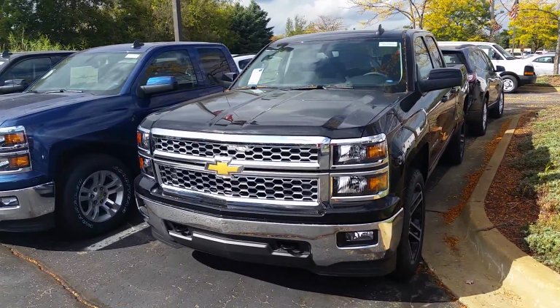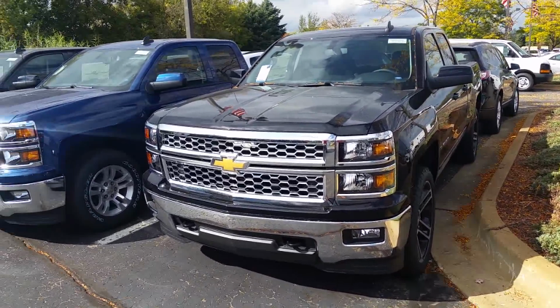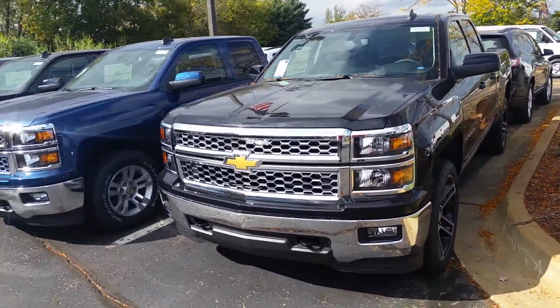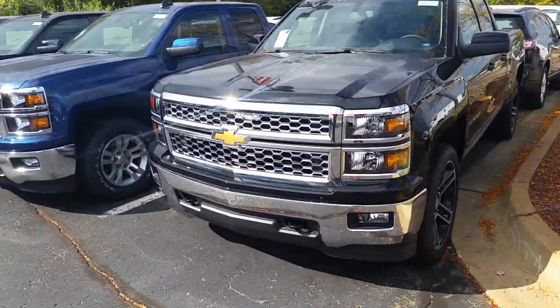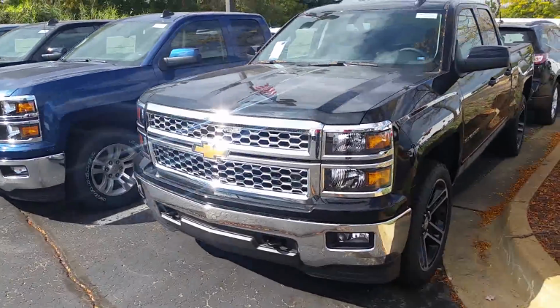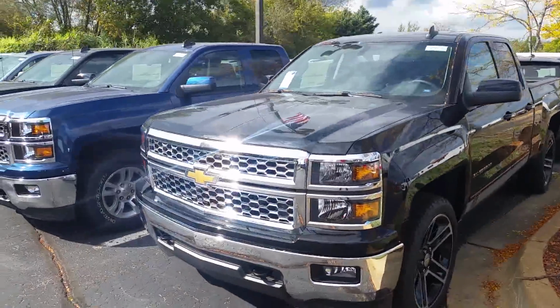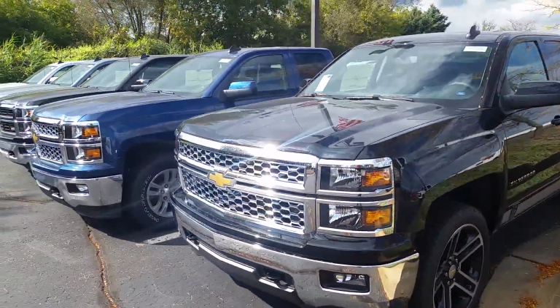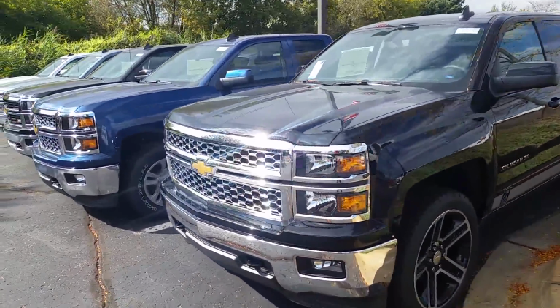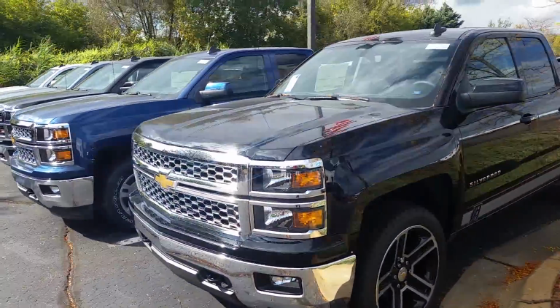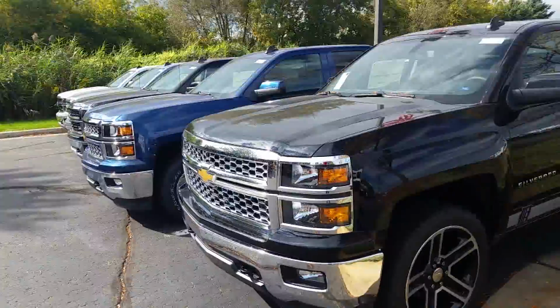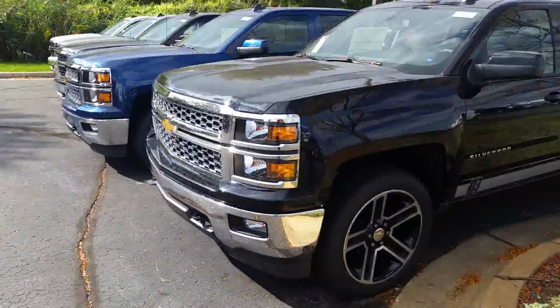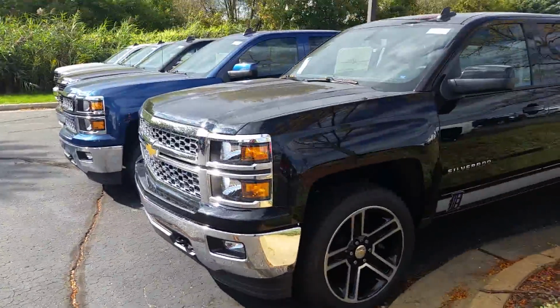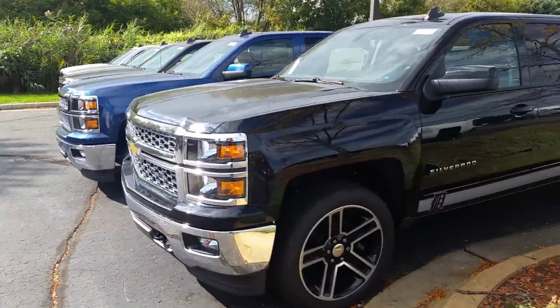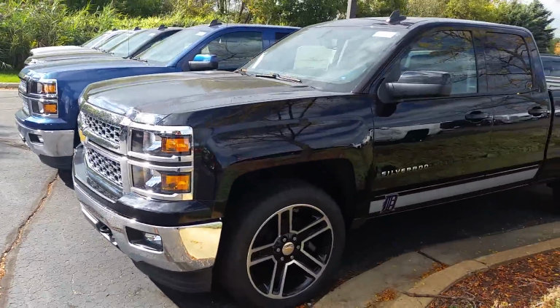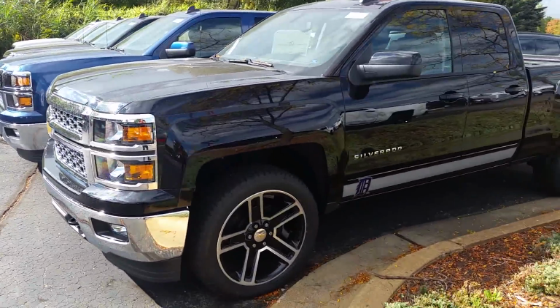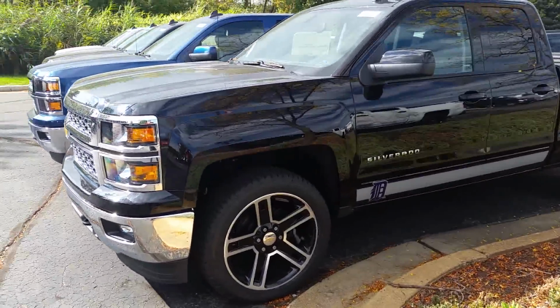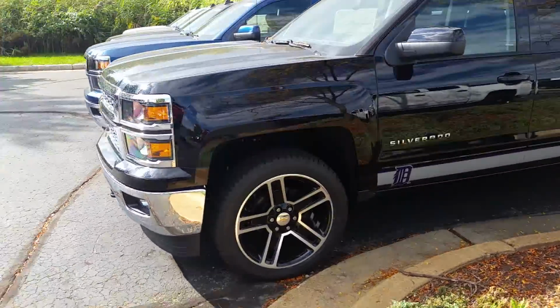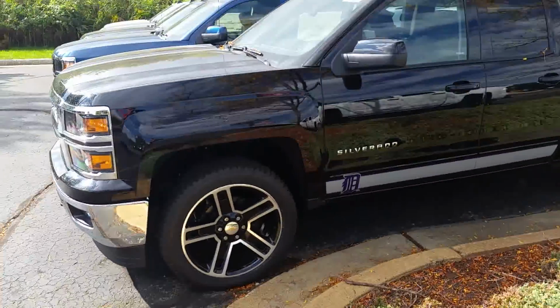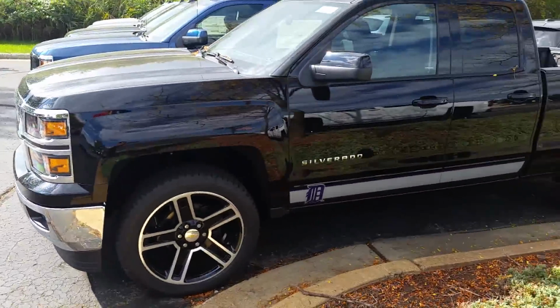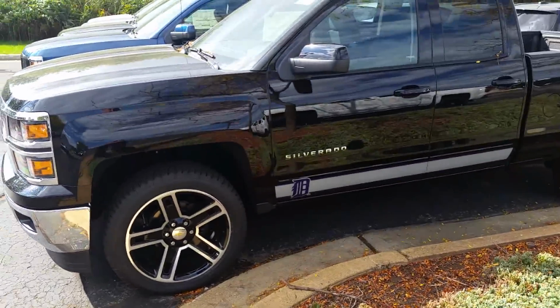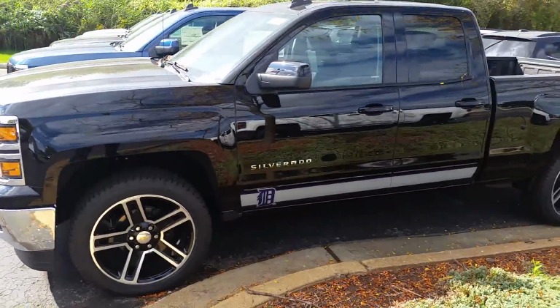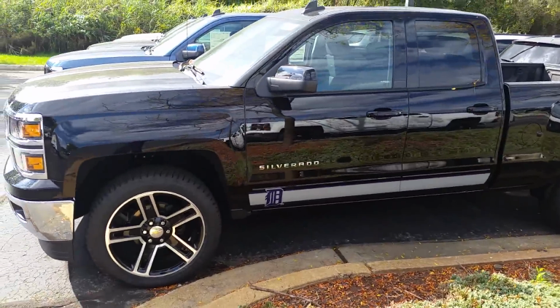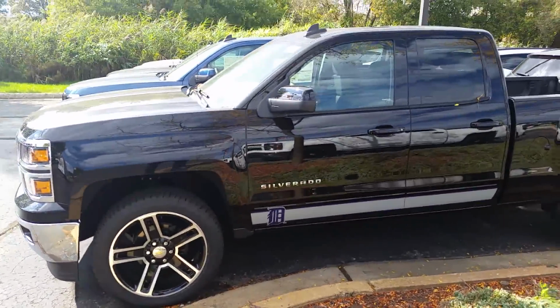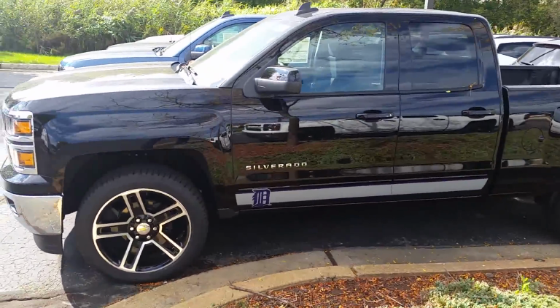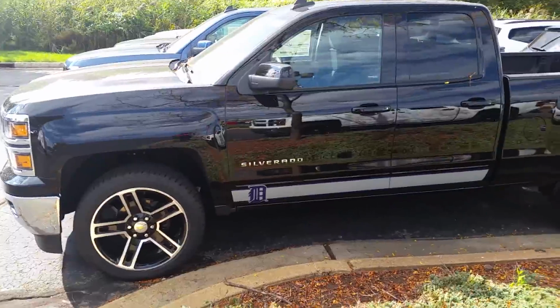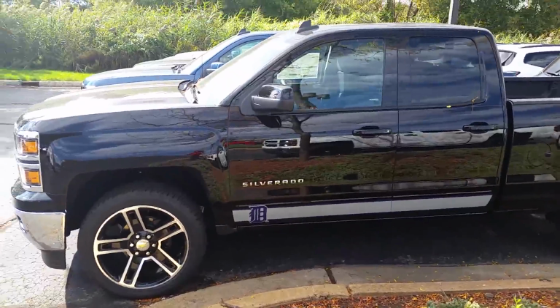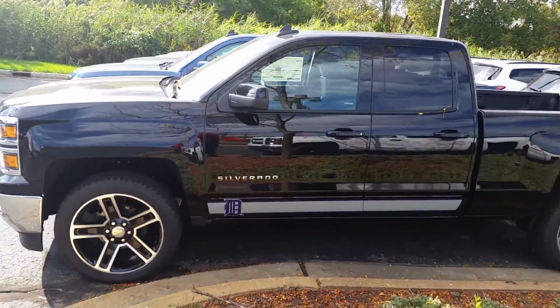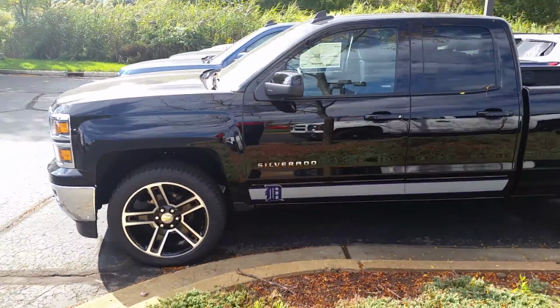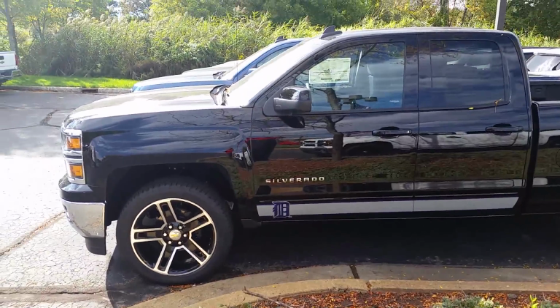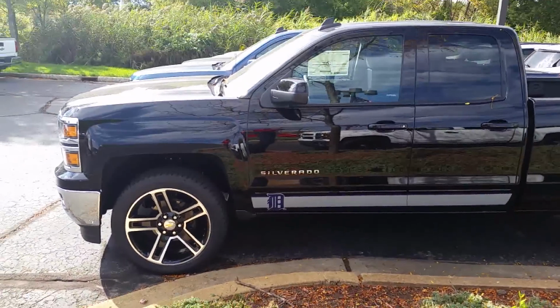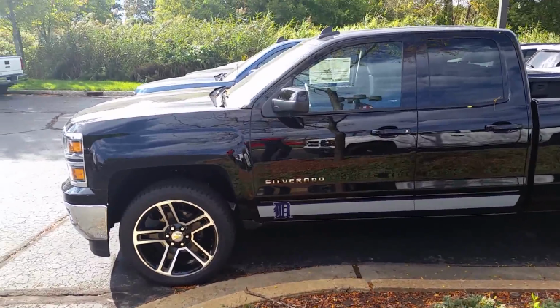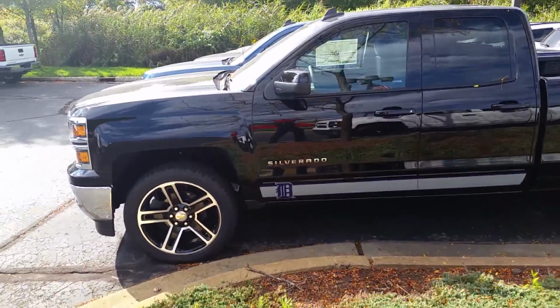Hey guys, Ryan Schneider here with Jay Chevy, just doing a quick inventory walk. These Detroit Tiger trucks — they came in, then they were gone, came in, and were gone again.